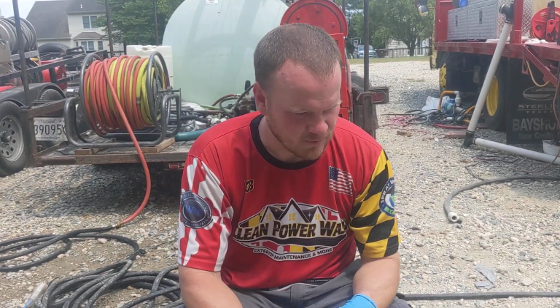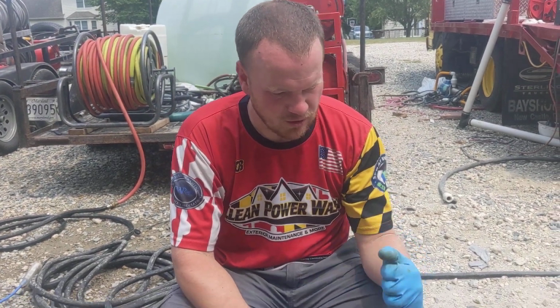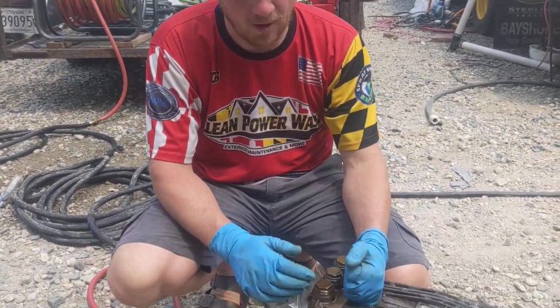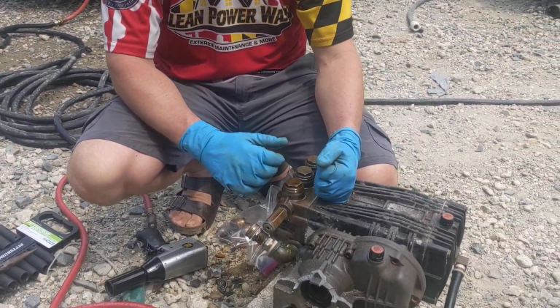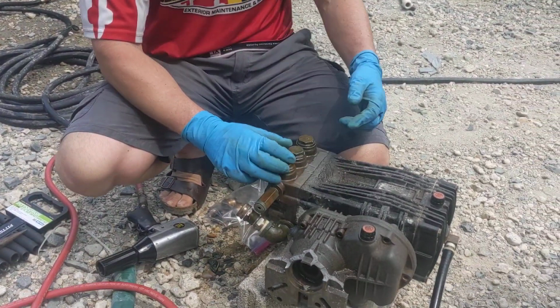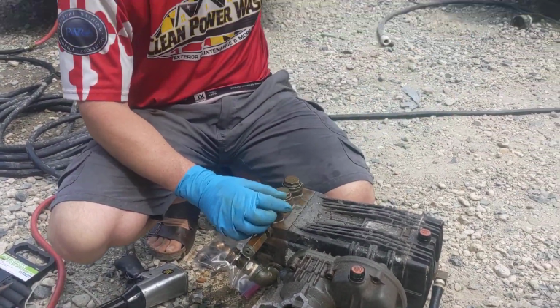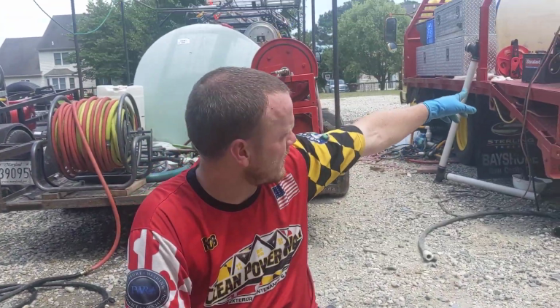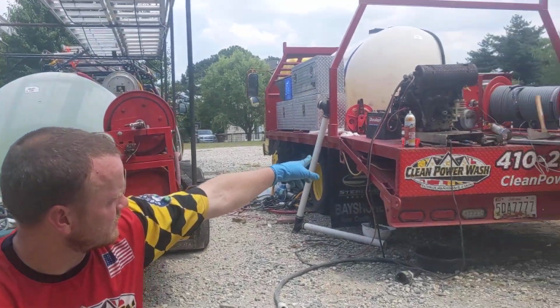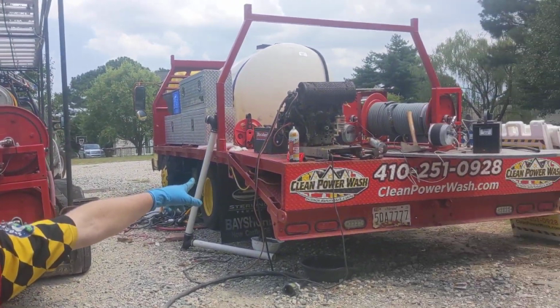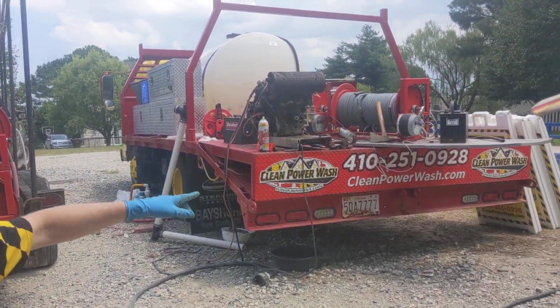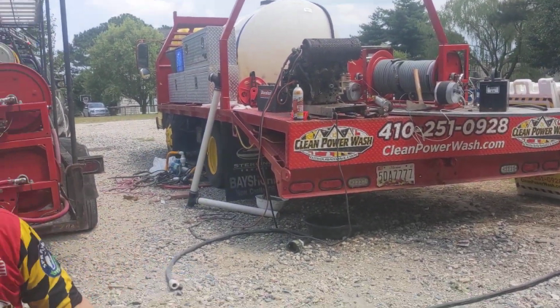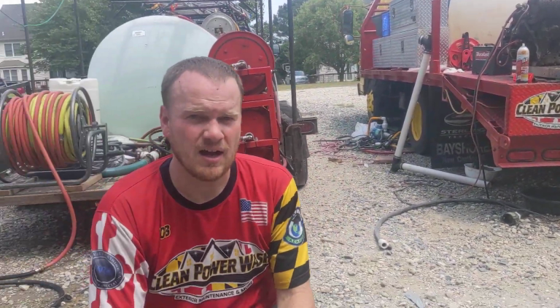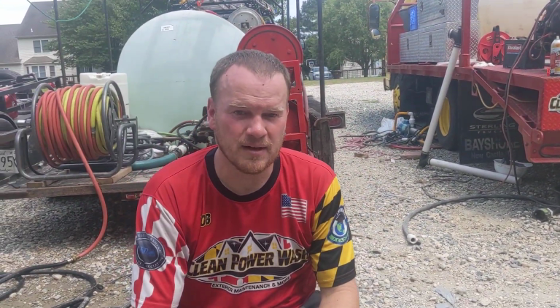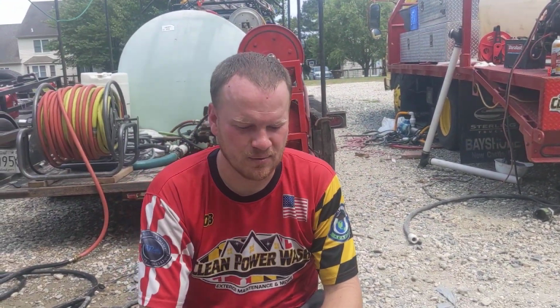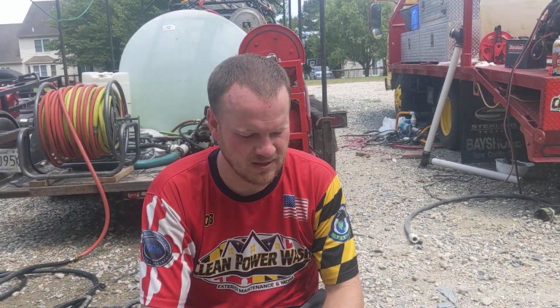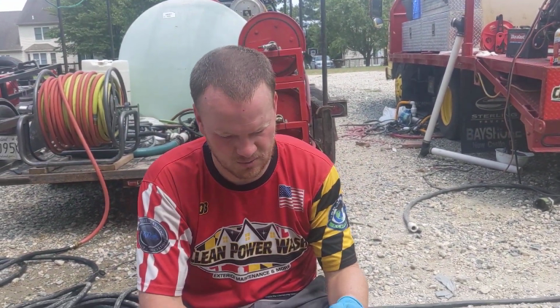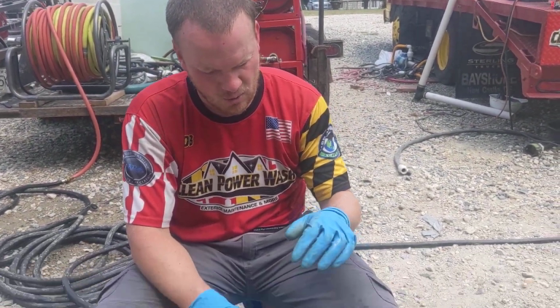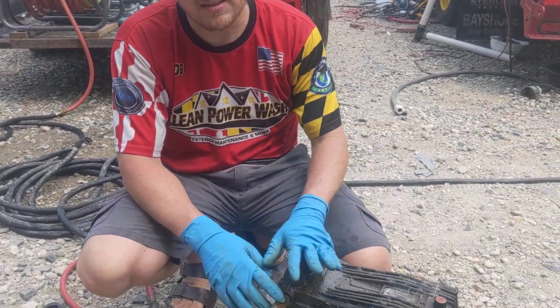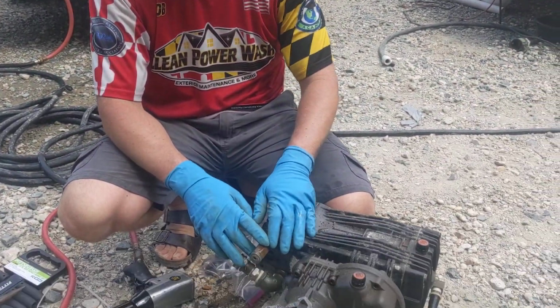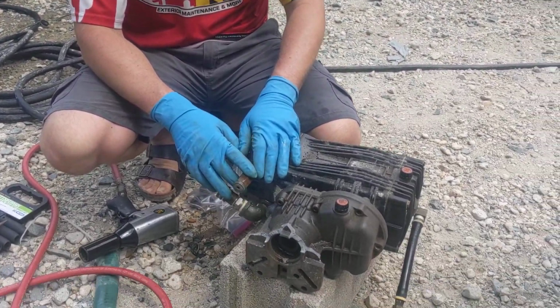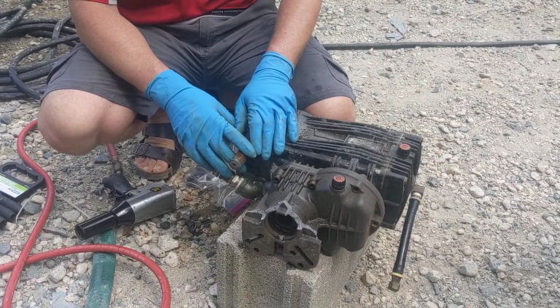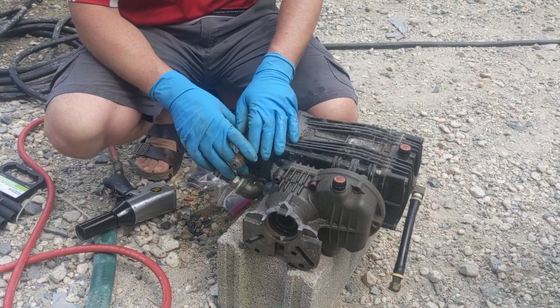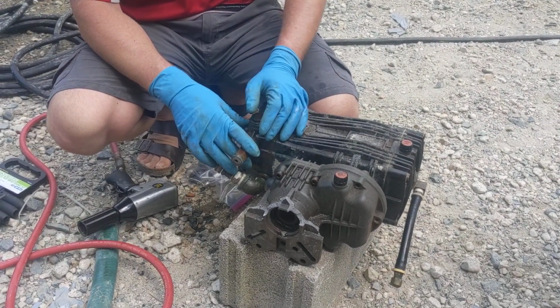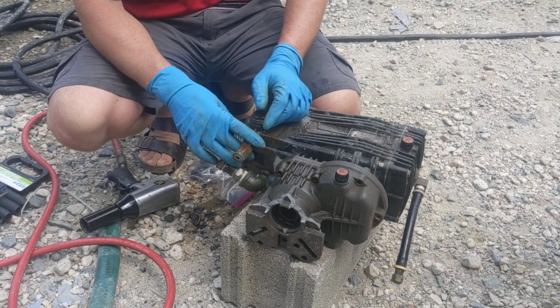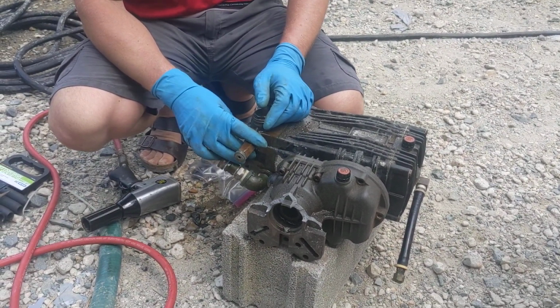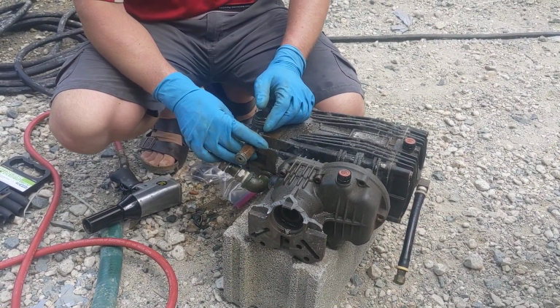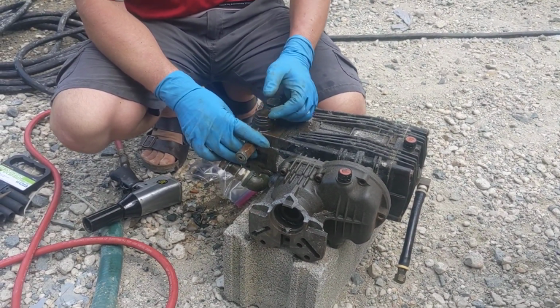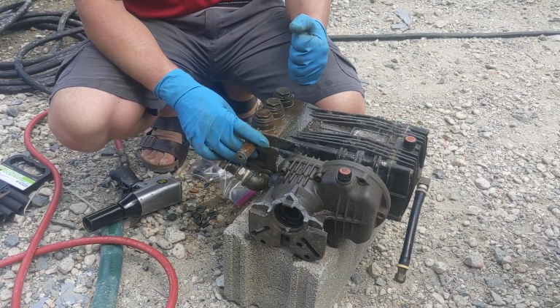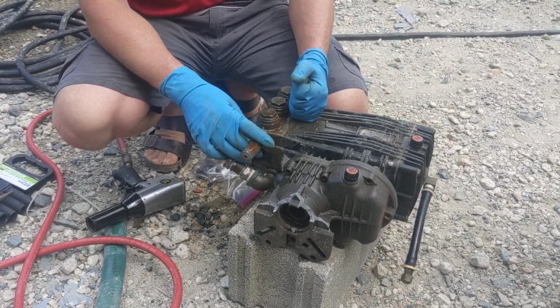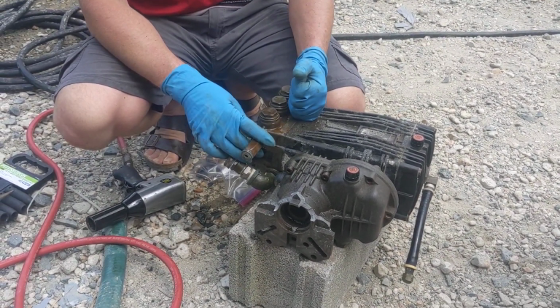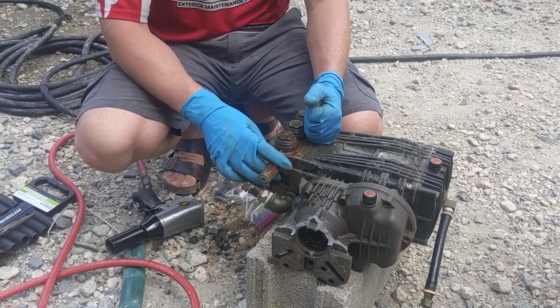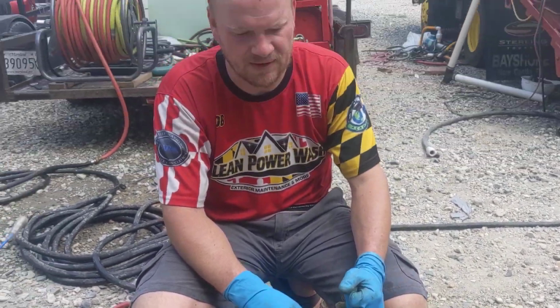So we go to the U-door pump. It was on our Water Dragon, which is up there. We've had some issues with this pump — we've replaced the check valves. I'm pretty sure there's other stuff that's busted inside of it.